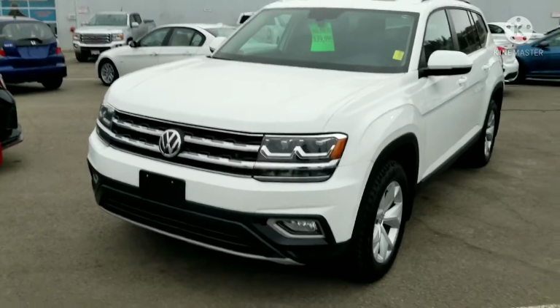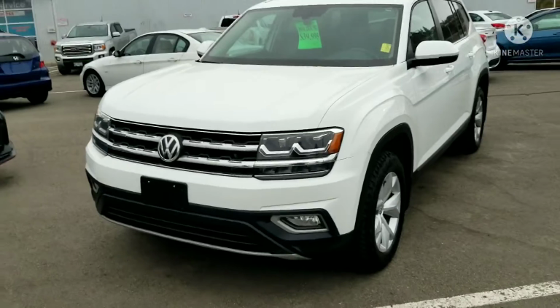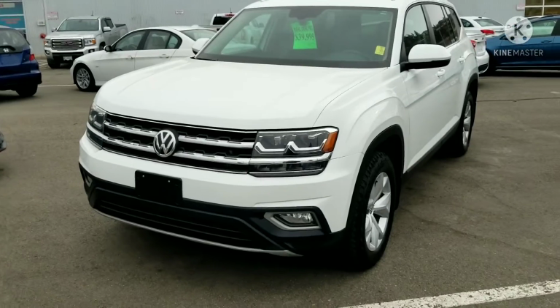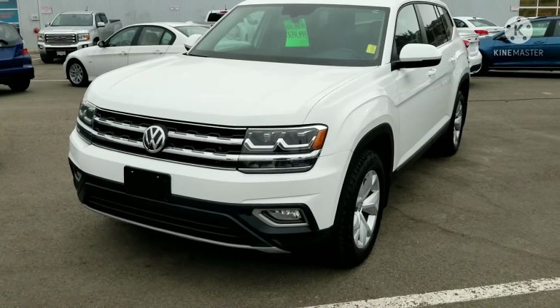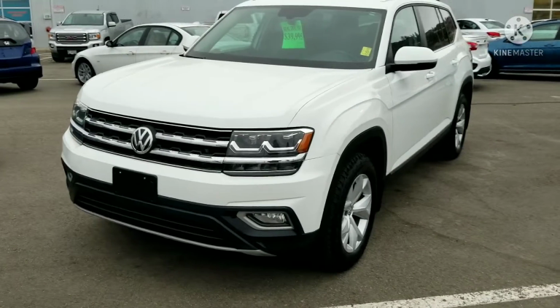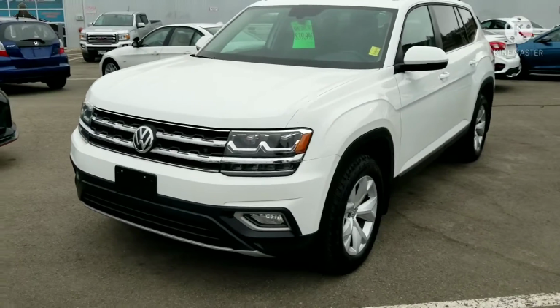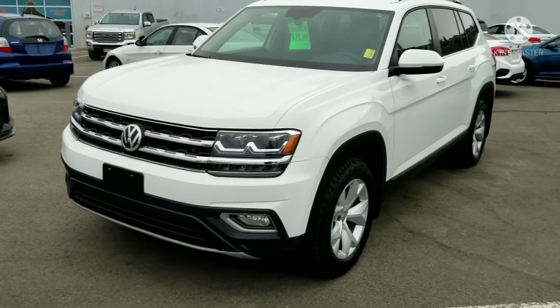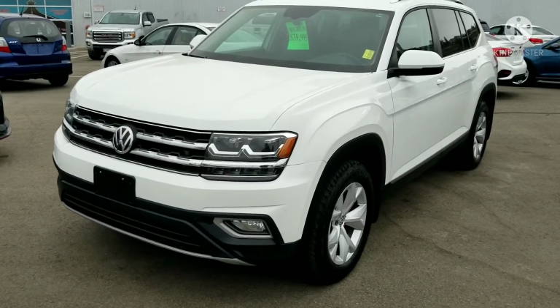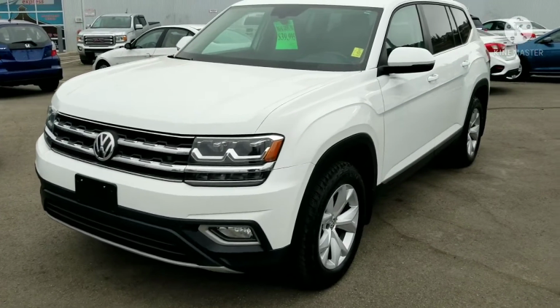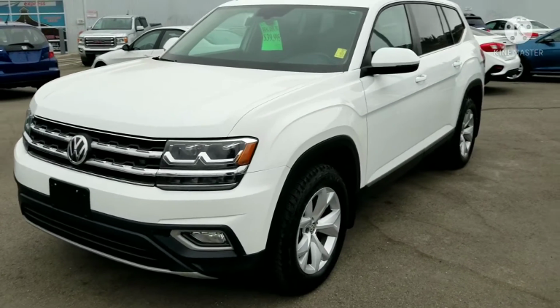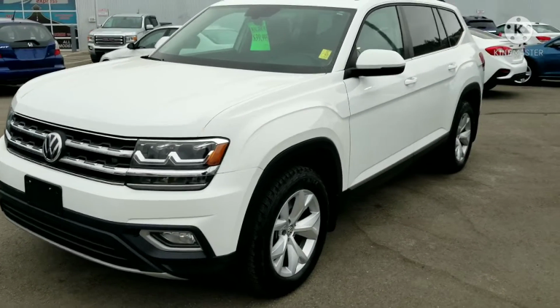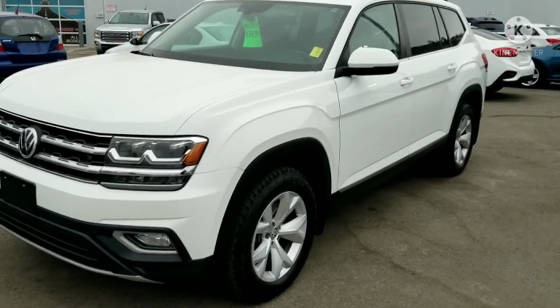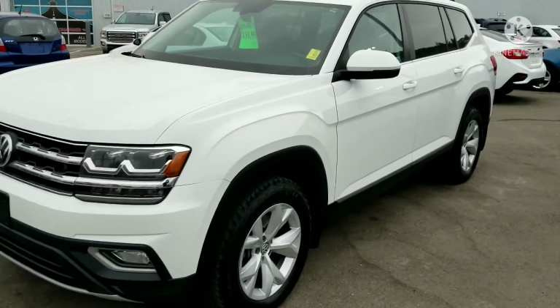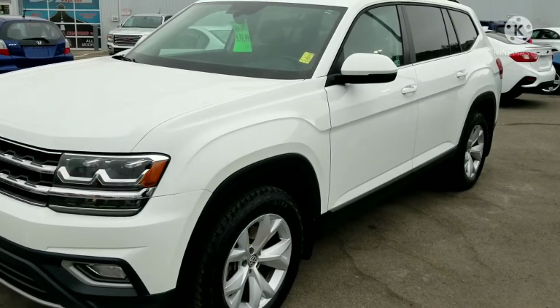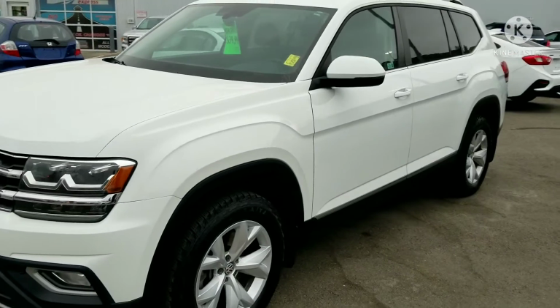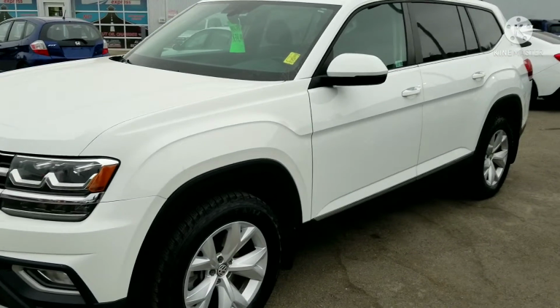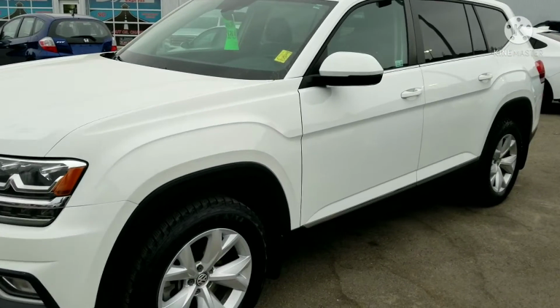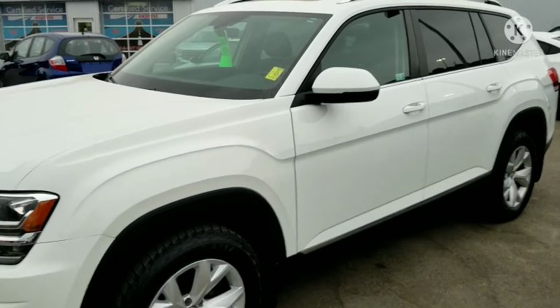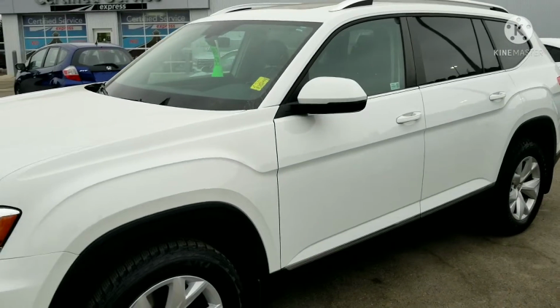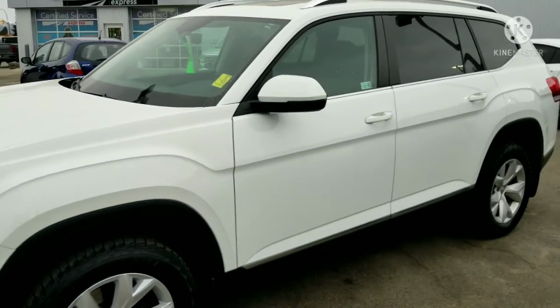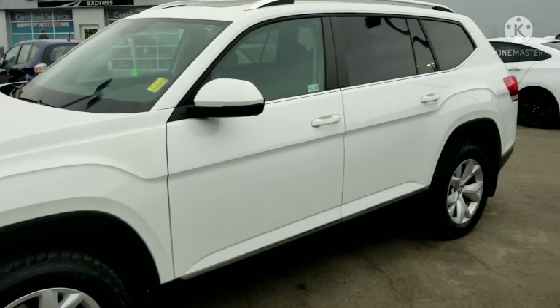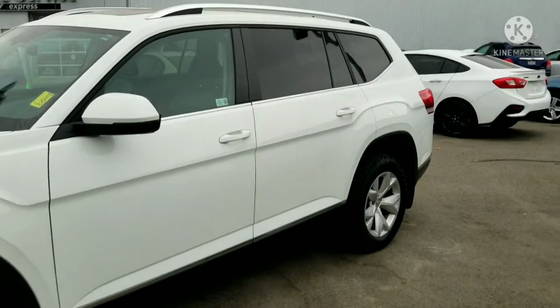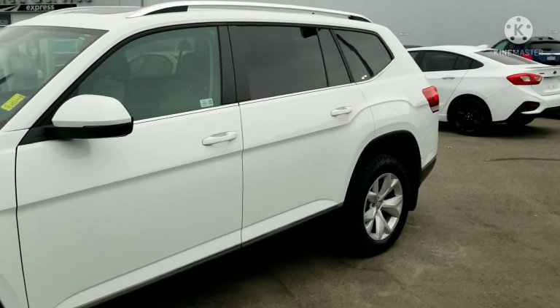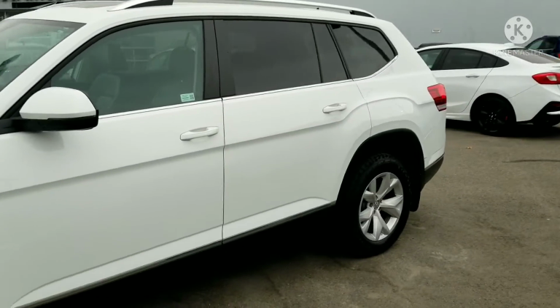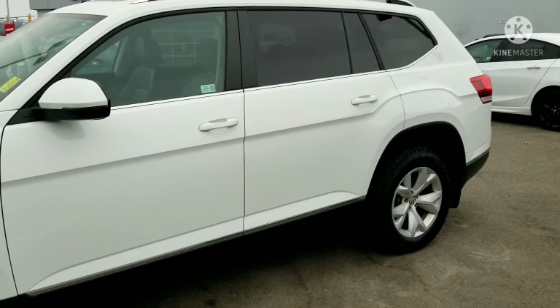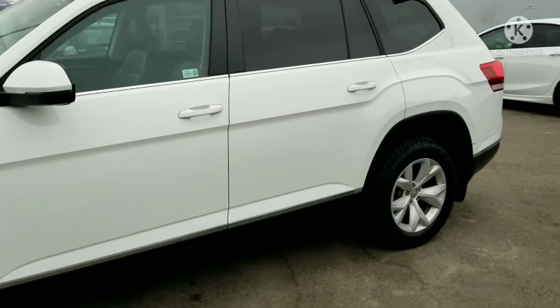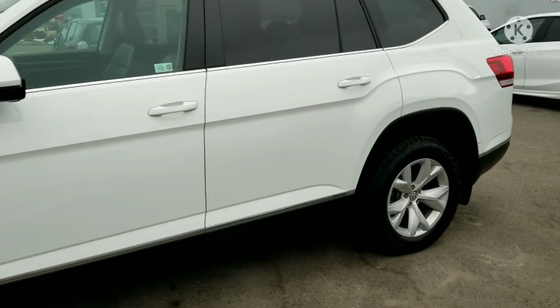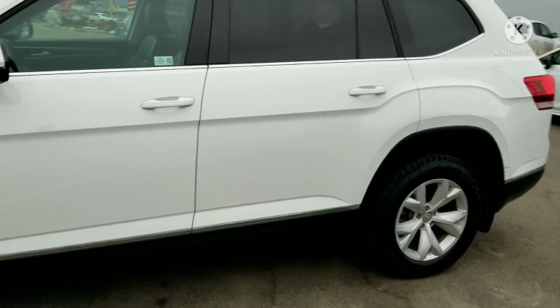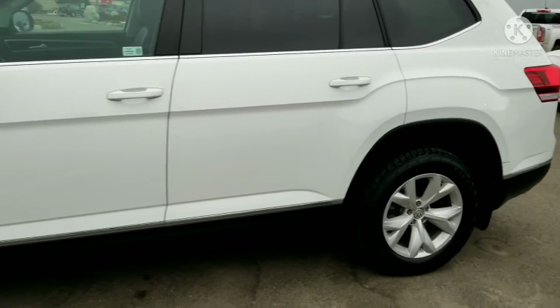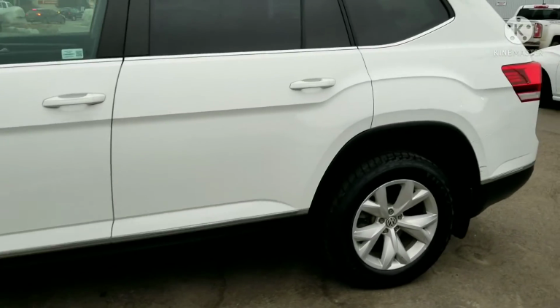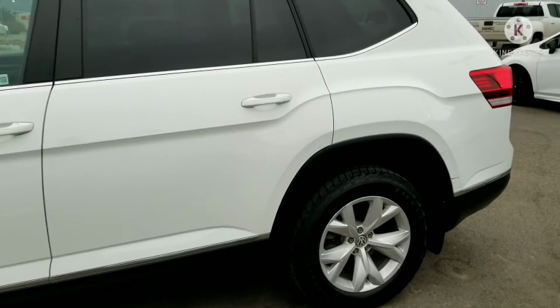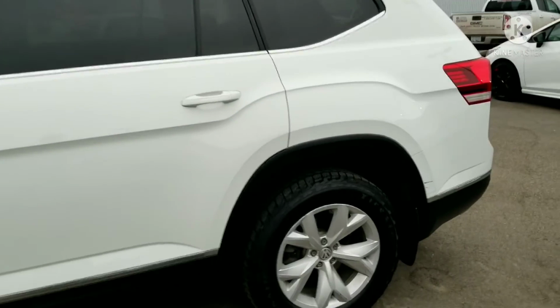Alright, so here we have our Volkswagen Atlas. I'm gonna do a little walk around here for you. I didn't have a chance to clean it up, so you will notice a little bit of dirt and dust left on there. Condition all around — very, very good. I can't really see any big nicks, dings, scrapes or scratches or anything like that.